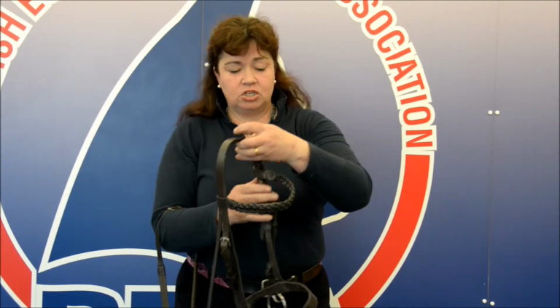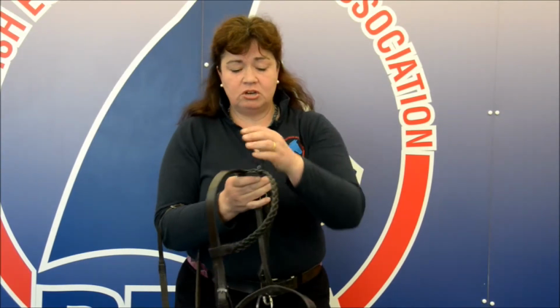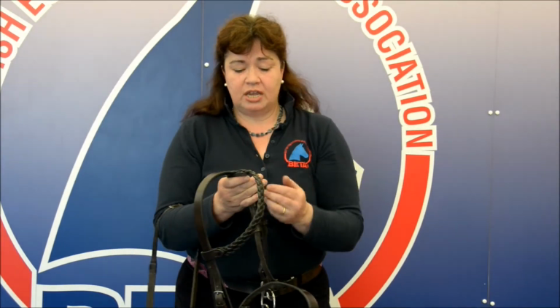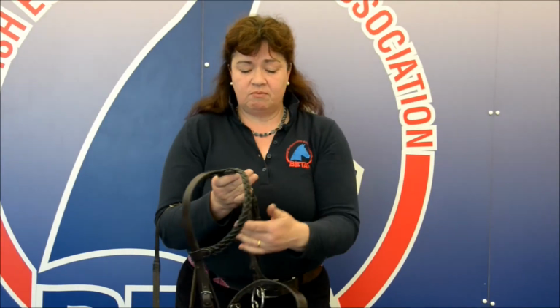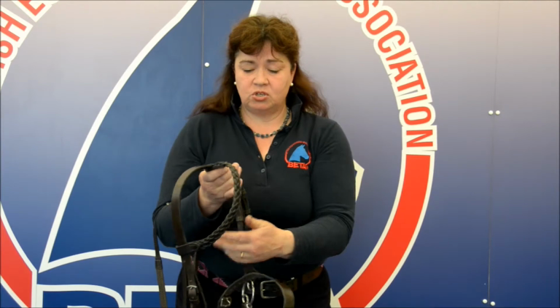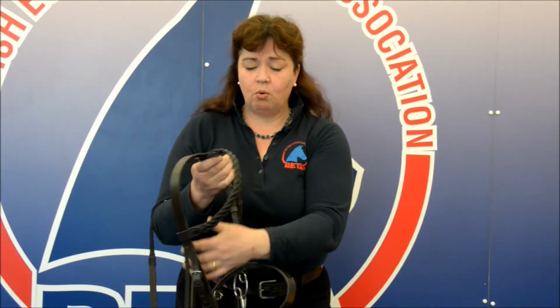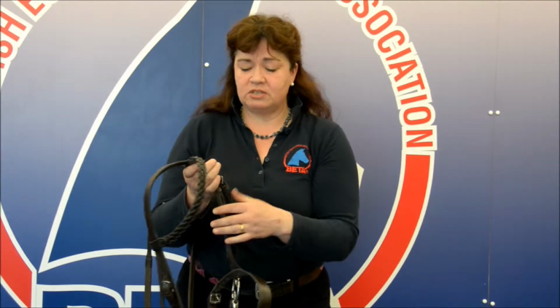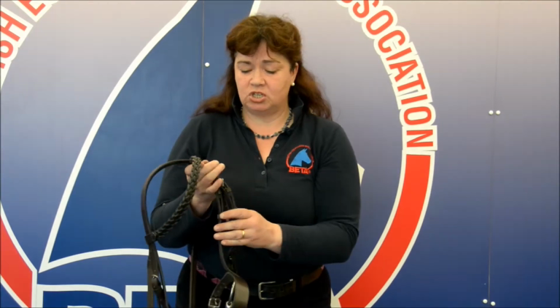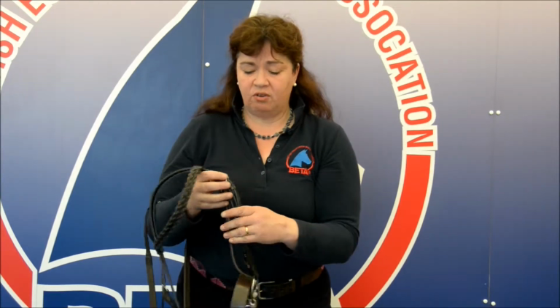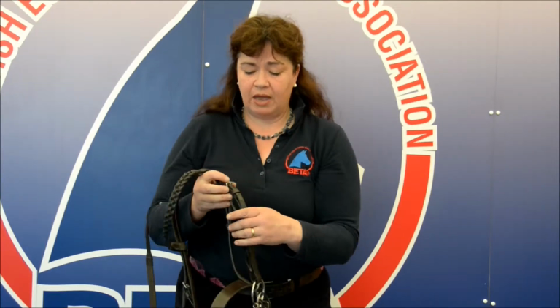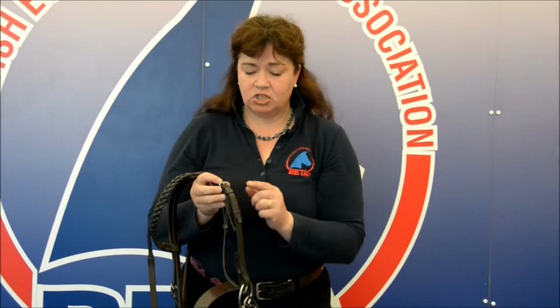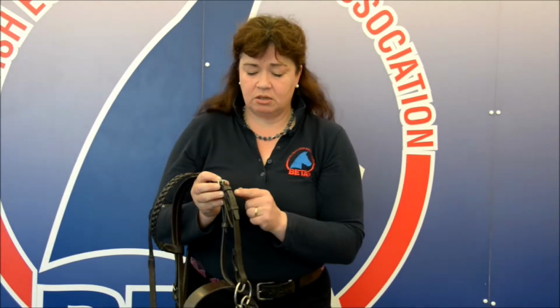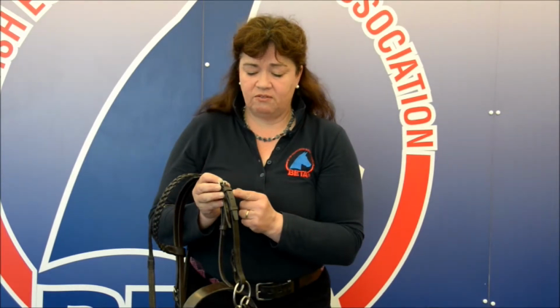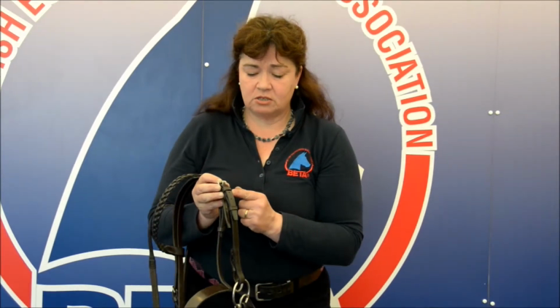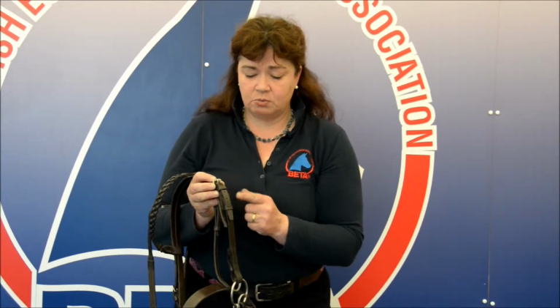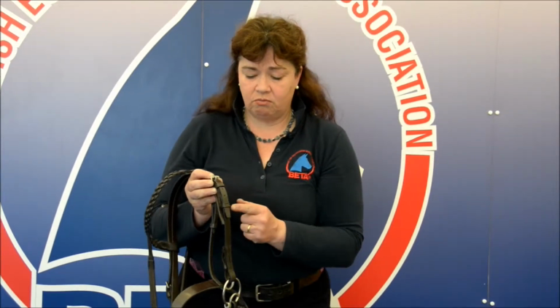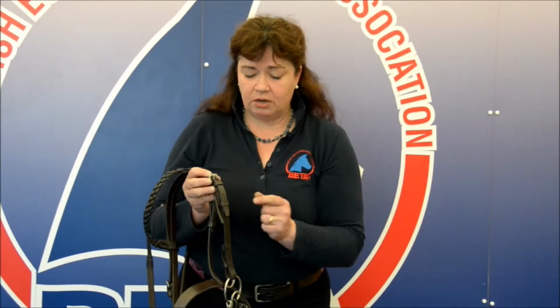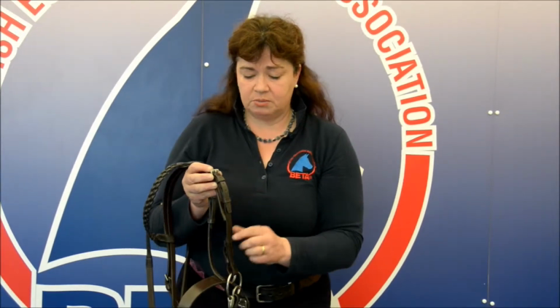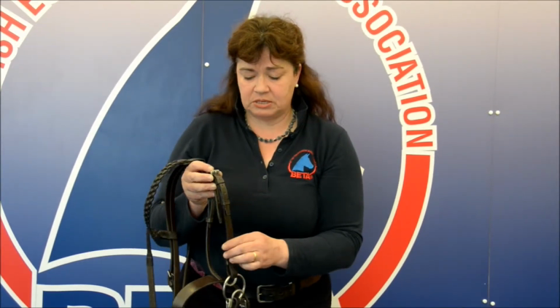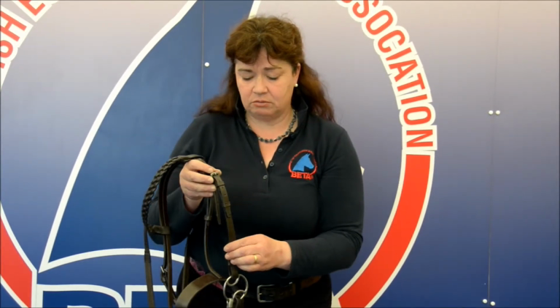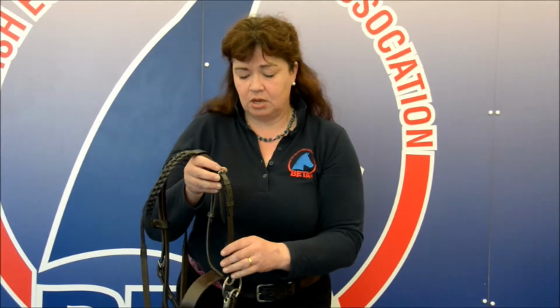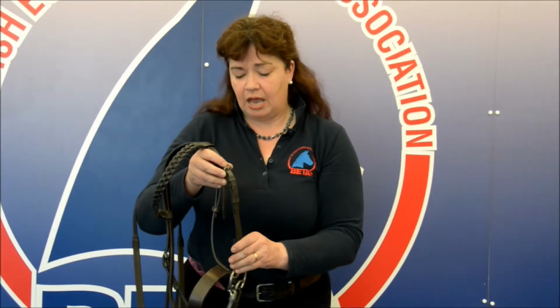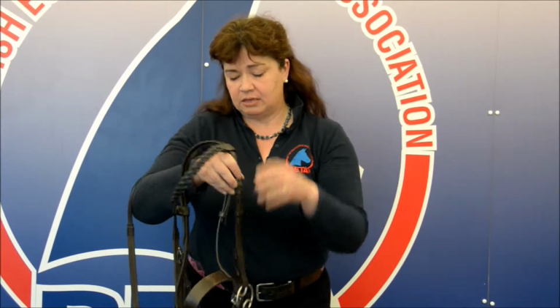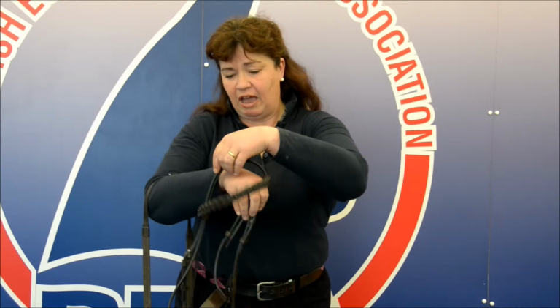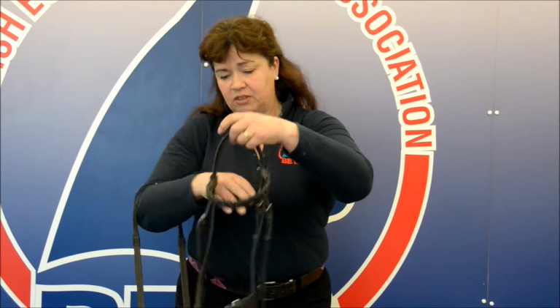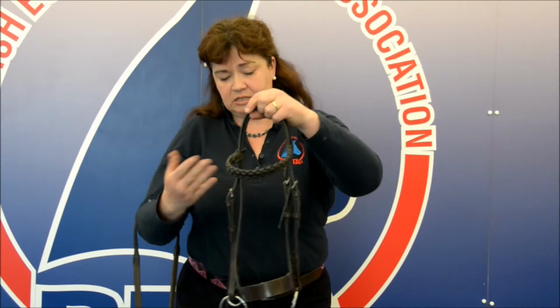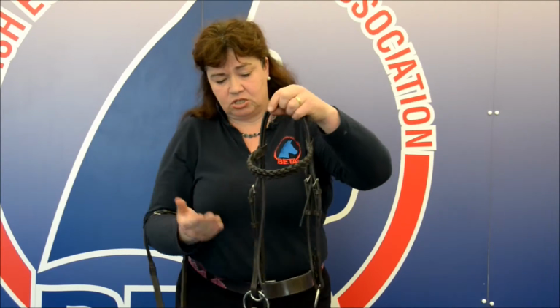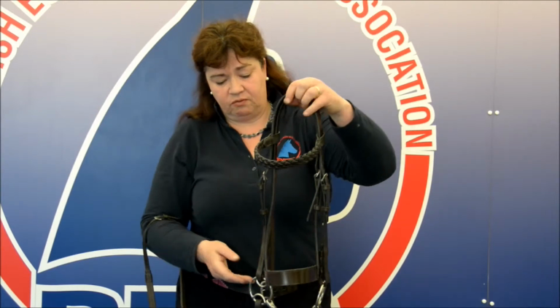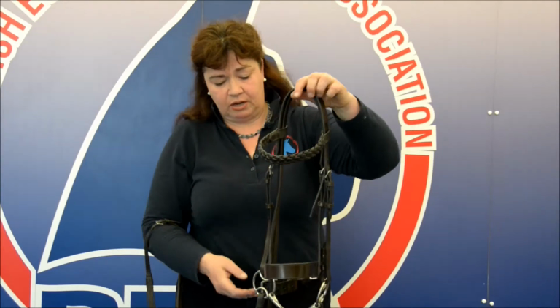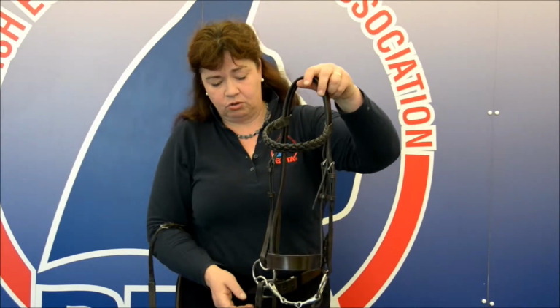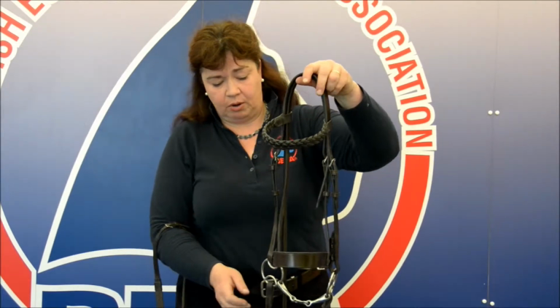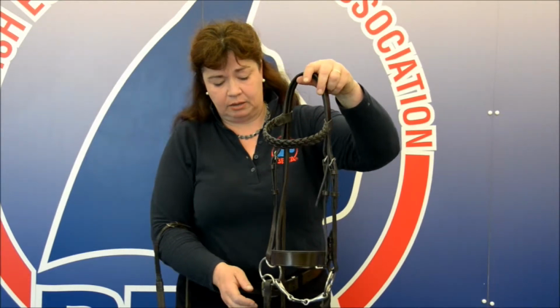Generally, check as I've mentioned all of the stitching everywhere. Check that the fixed loops and the running loops are sound and that everything is stitched and fine on your bridle.